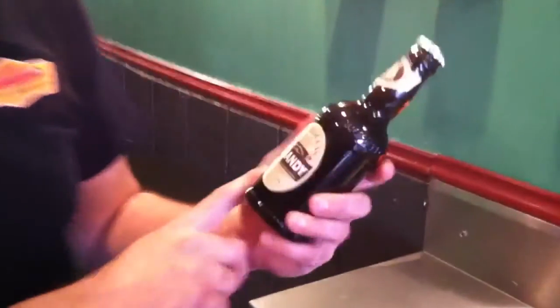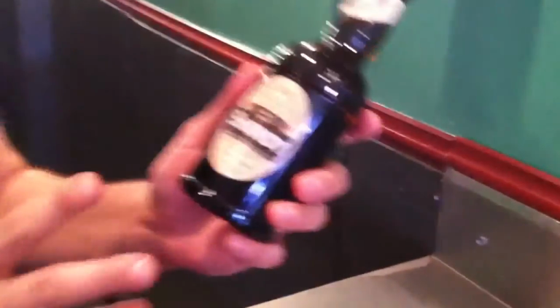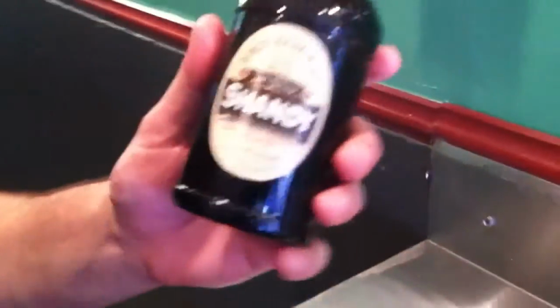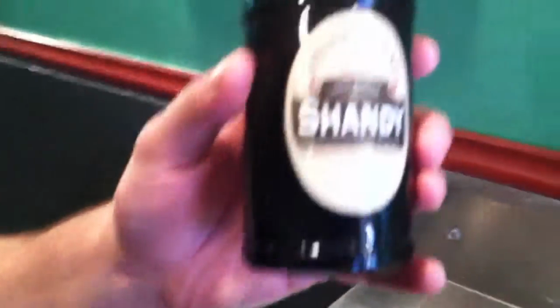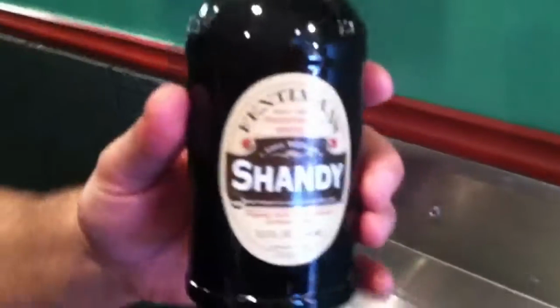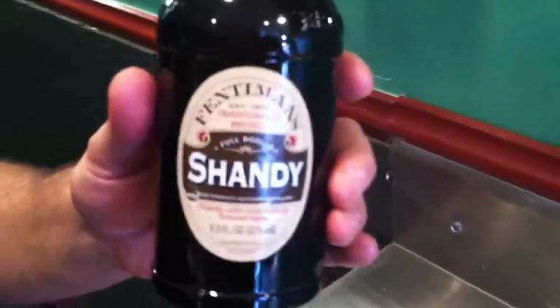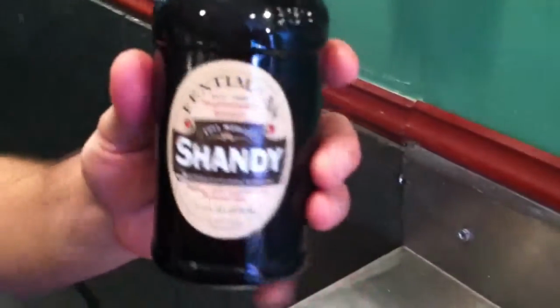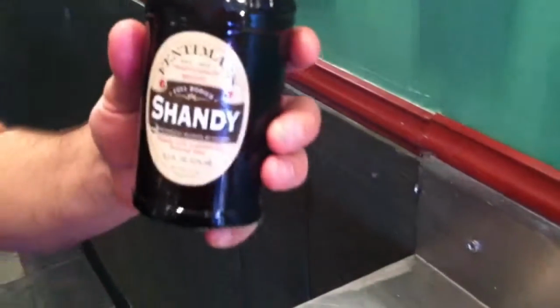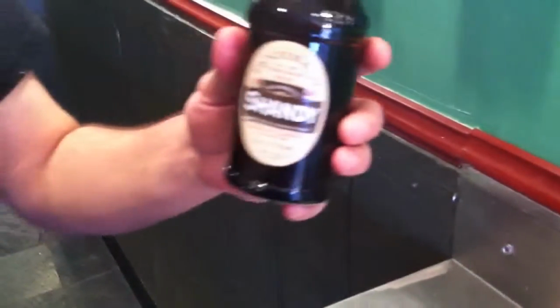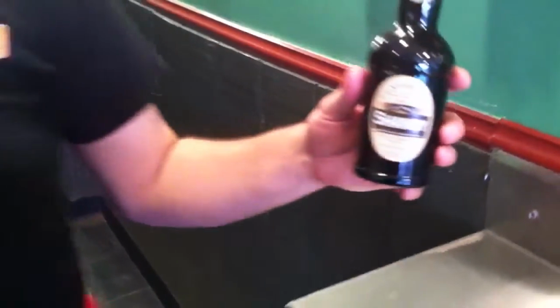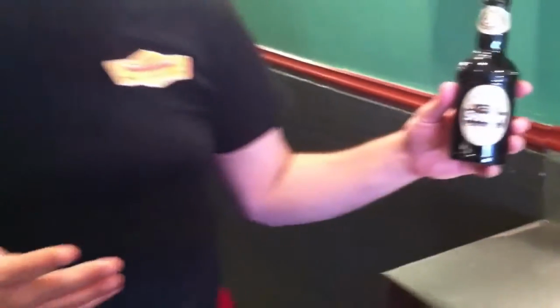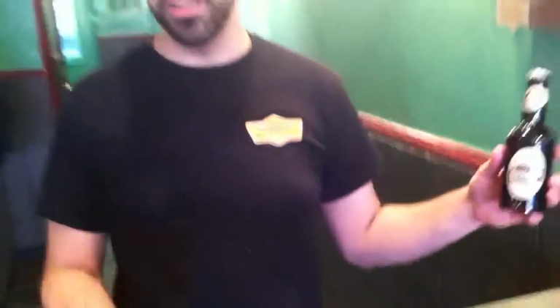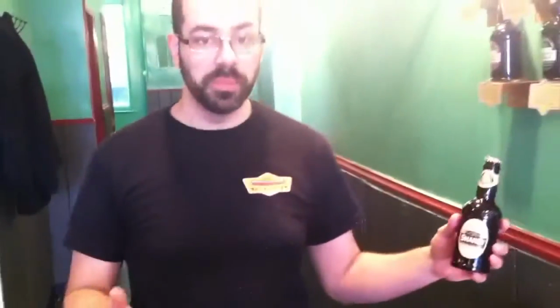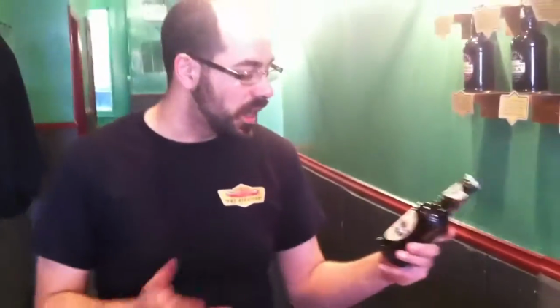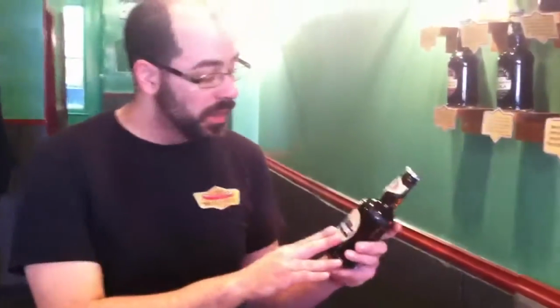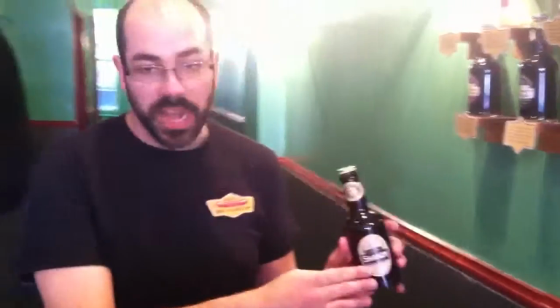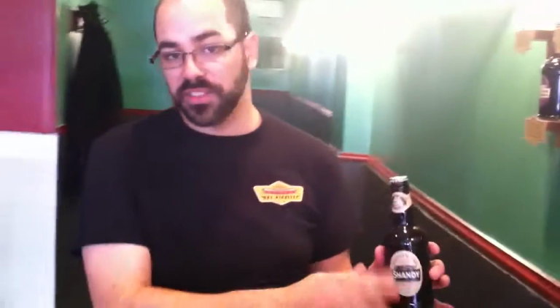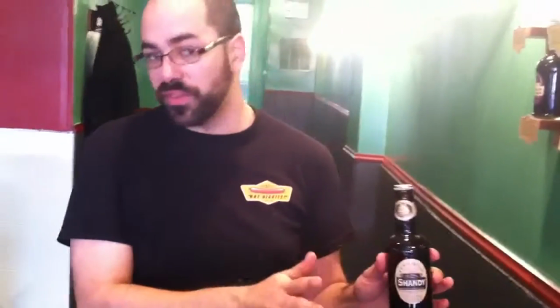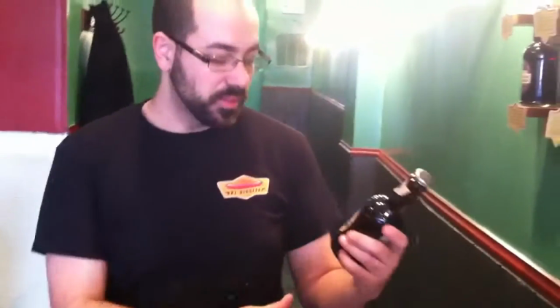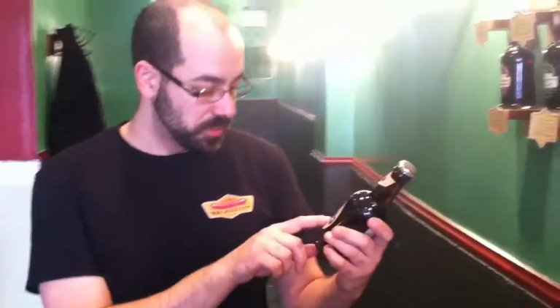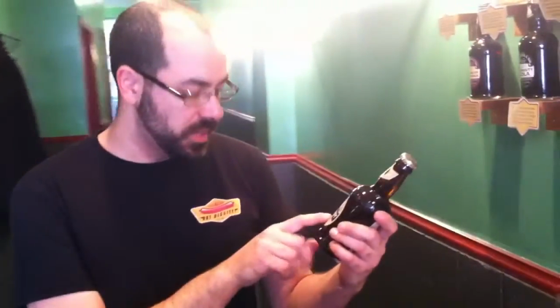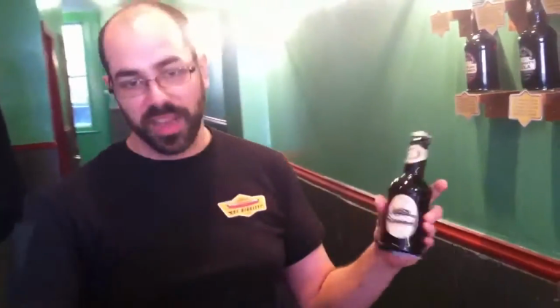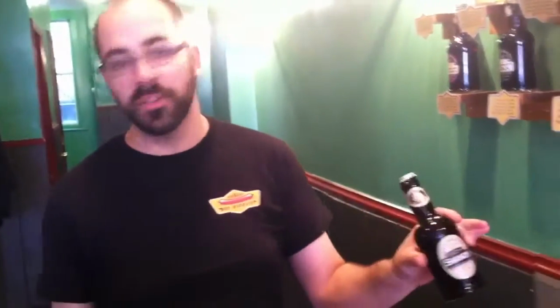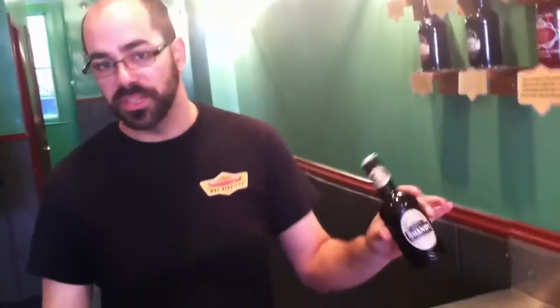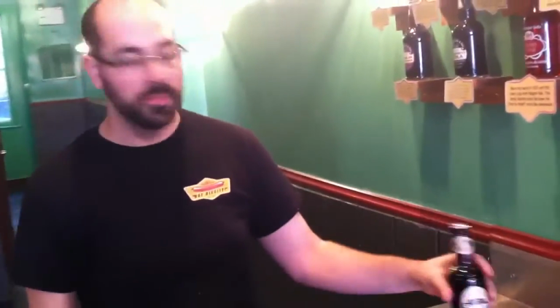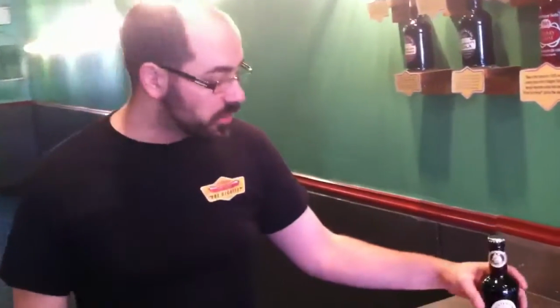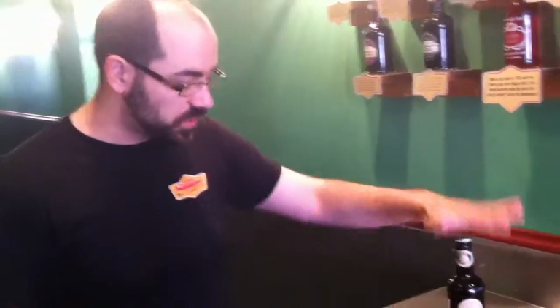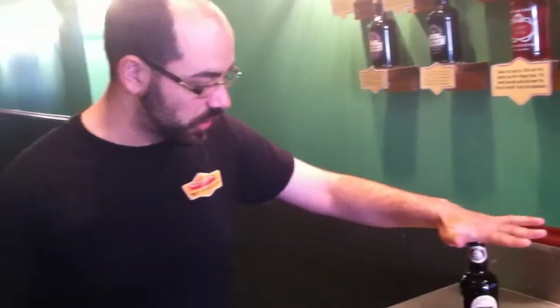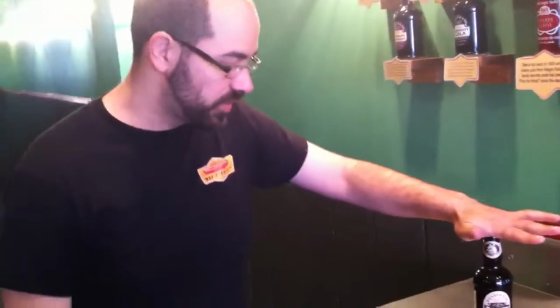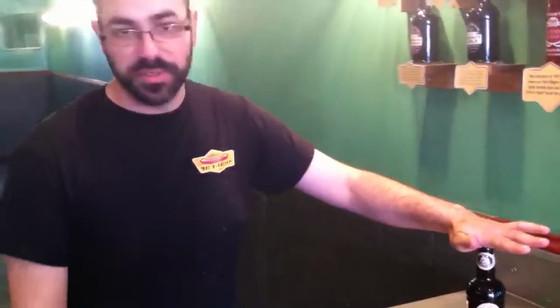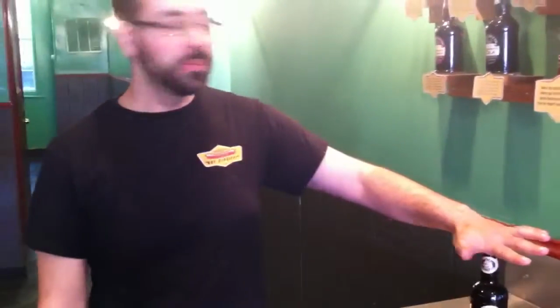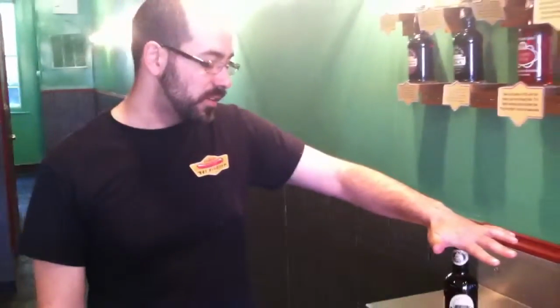It's an English-style soda, and this is a Shandy, which is traditionally a British drink made with beer. This one actually has 0.5% alcohol. Of course, it's still considered a soda — it's a very, very low percent alcohol.